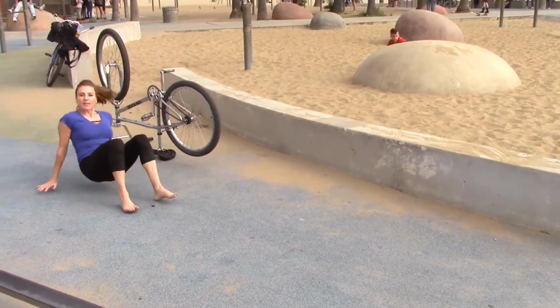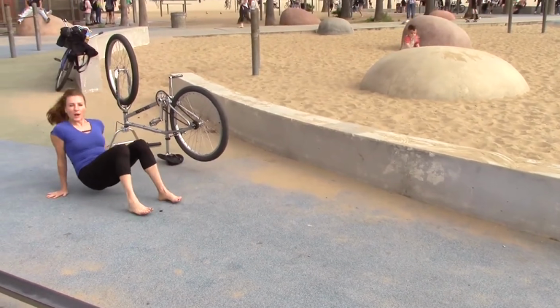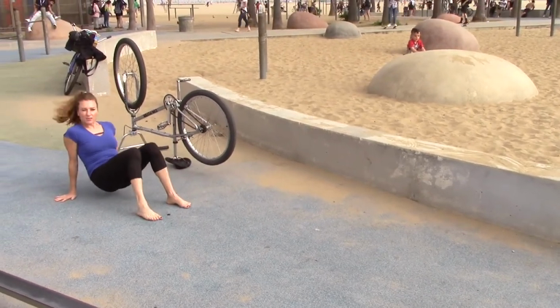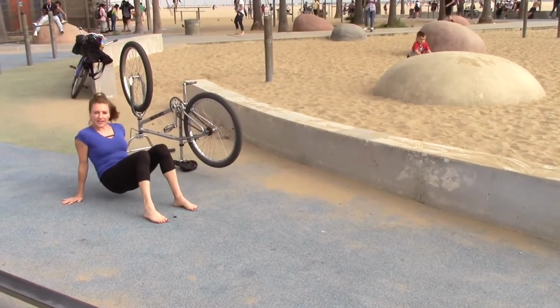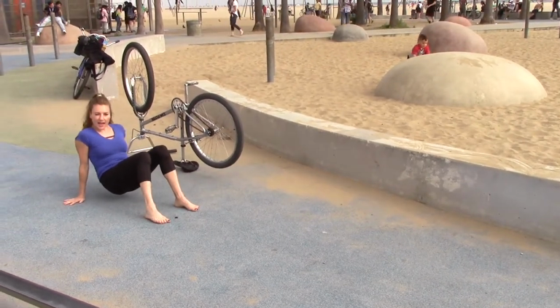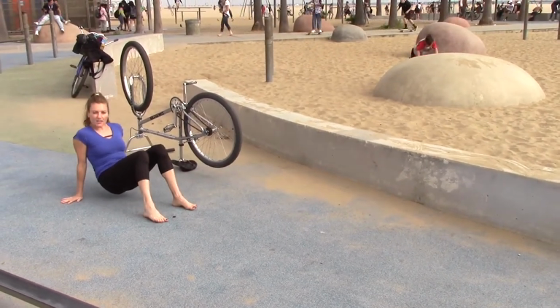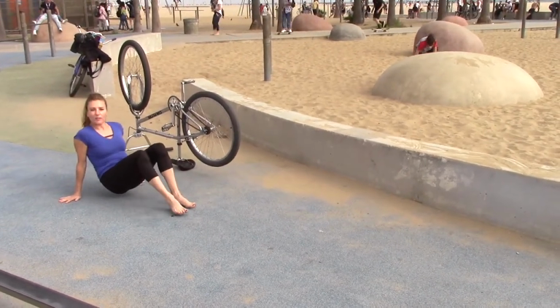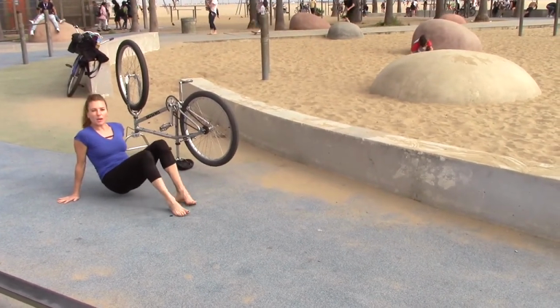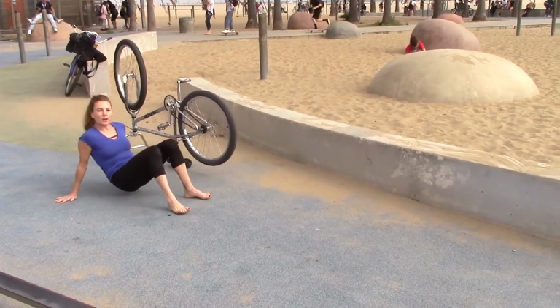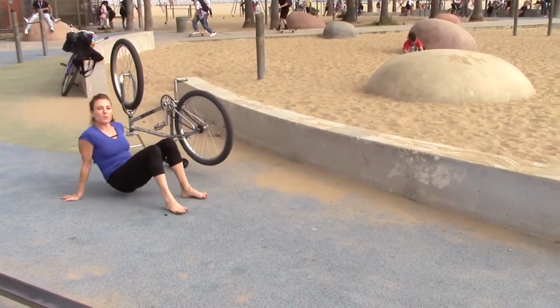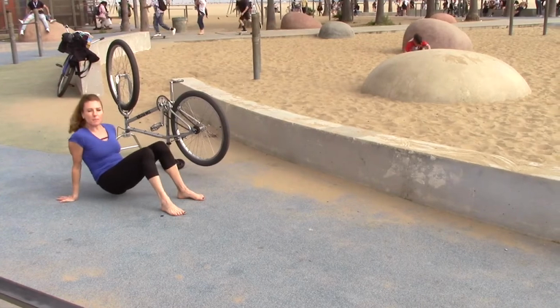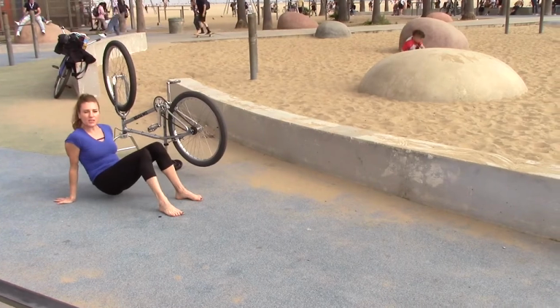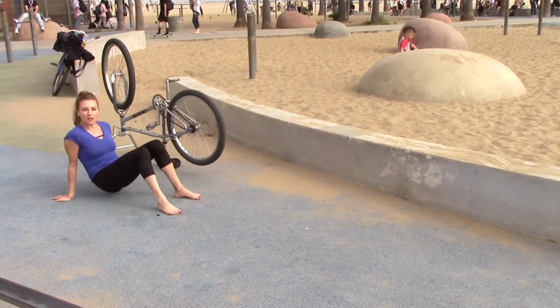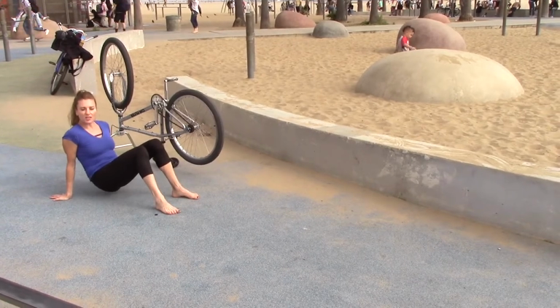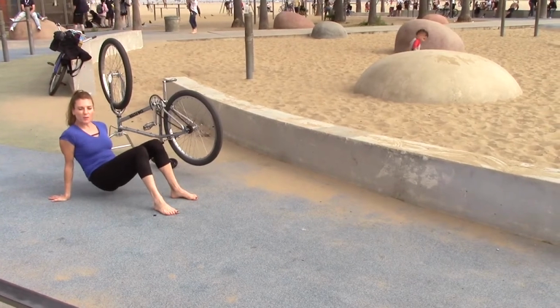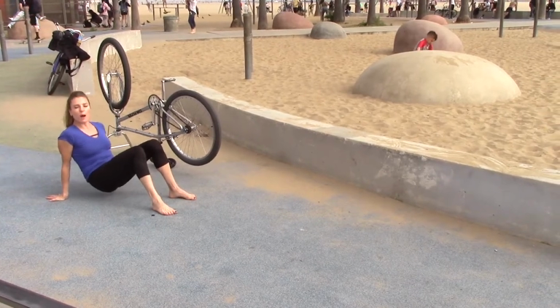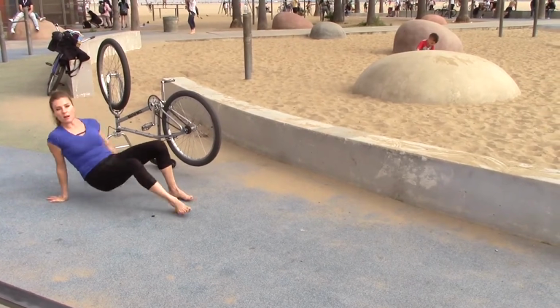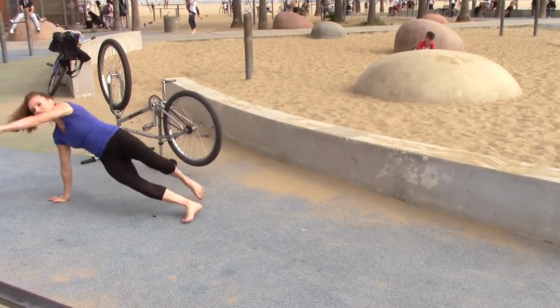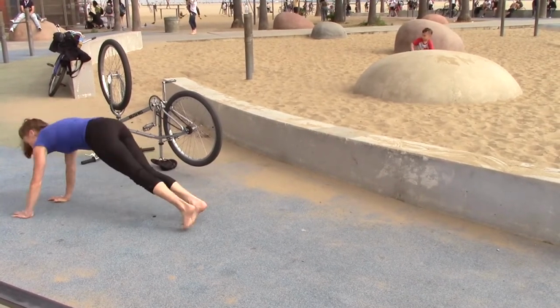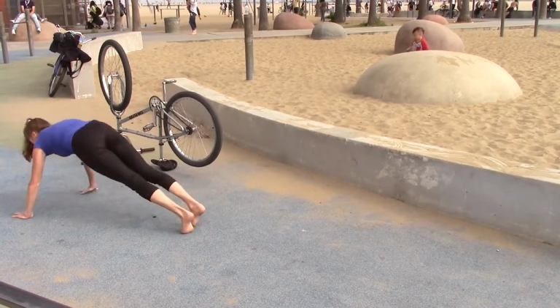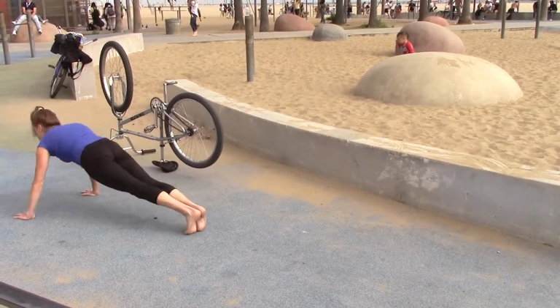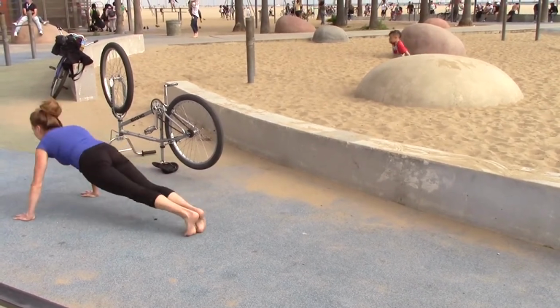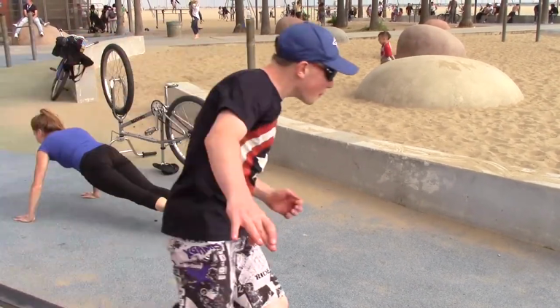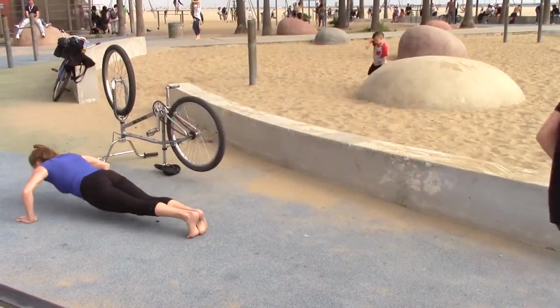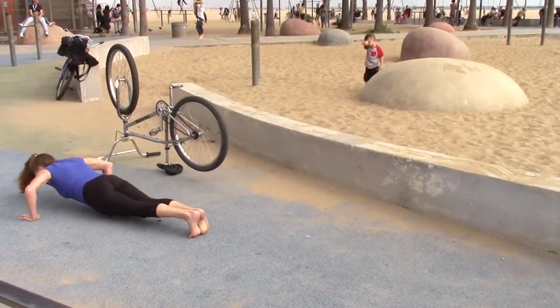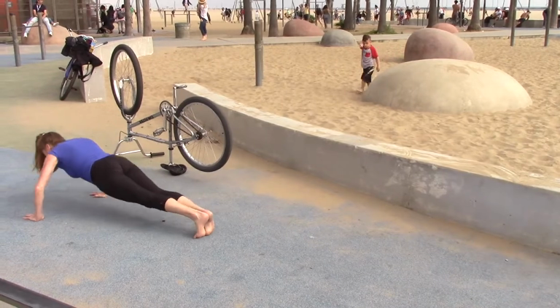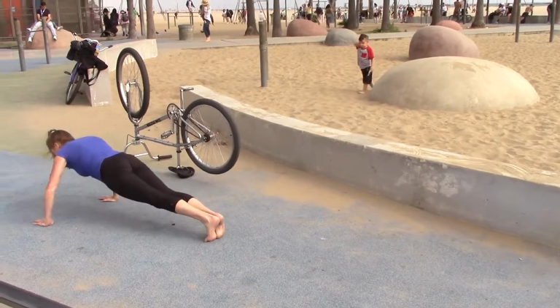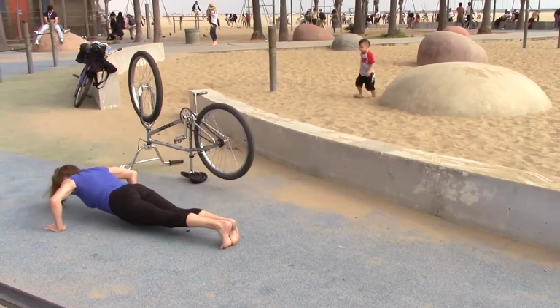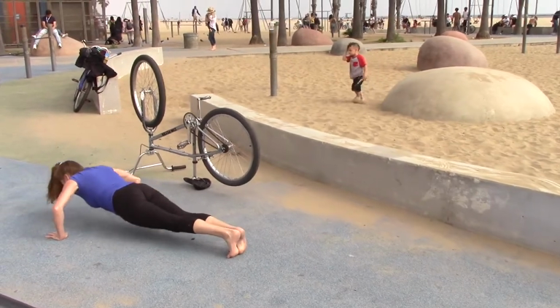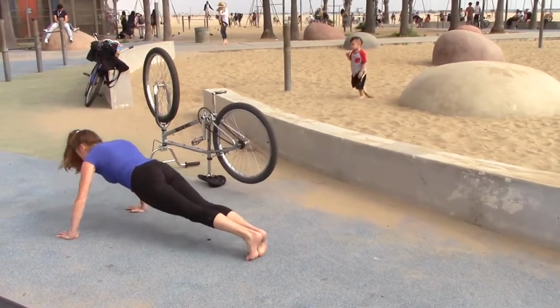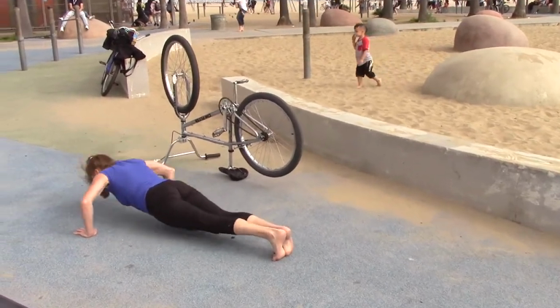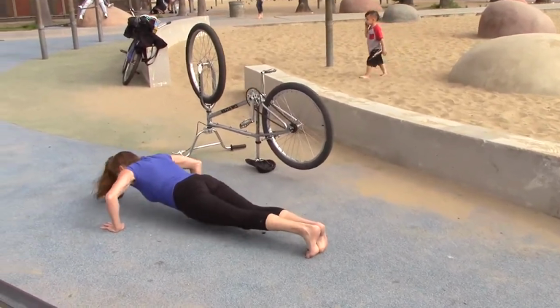Then once you get to the end, flip it over into a push-up position. Start with wide arm push-up. And three — one, two, three.